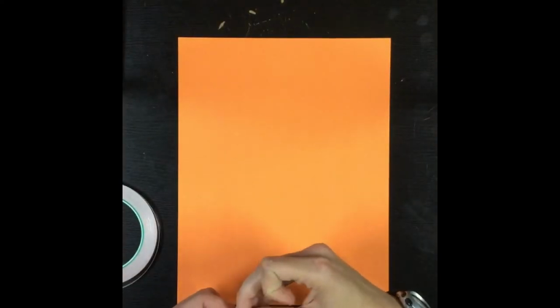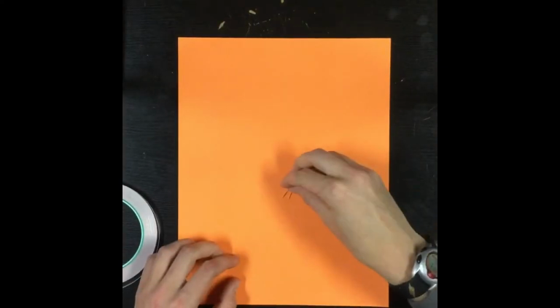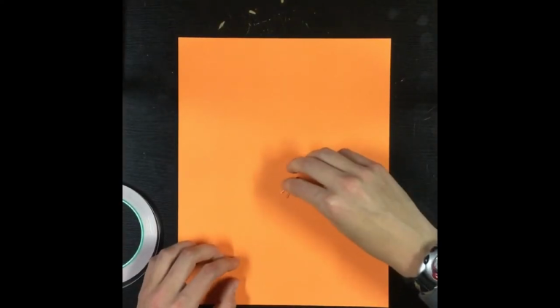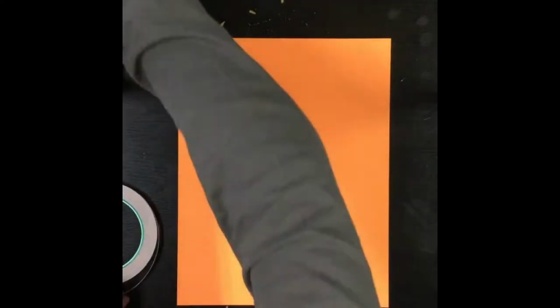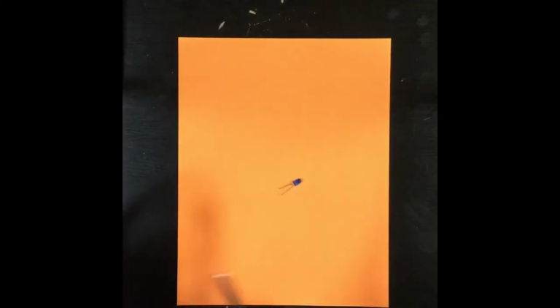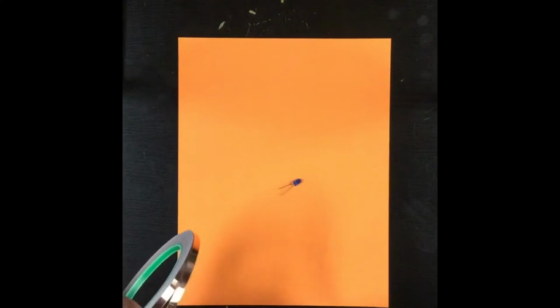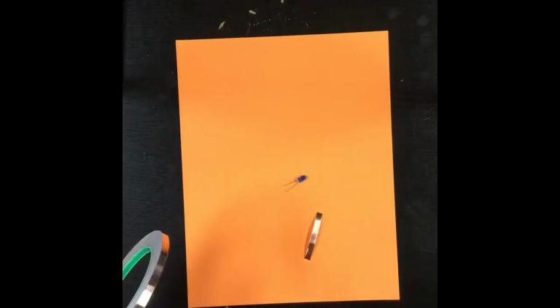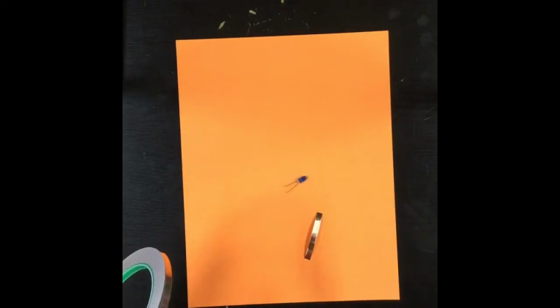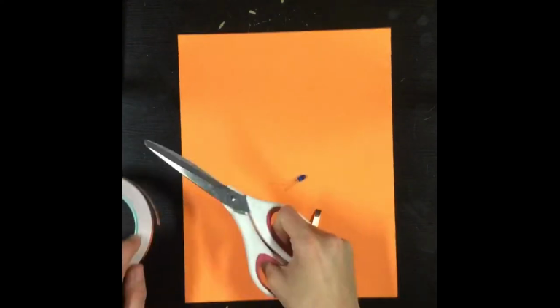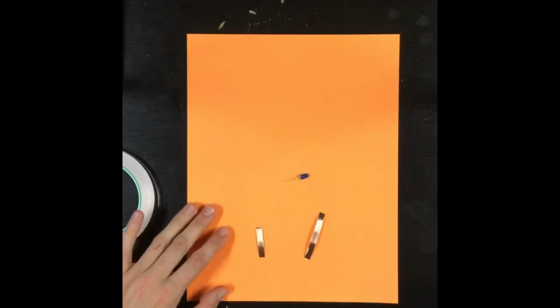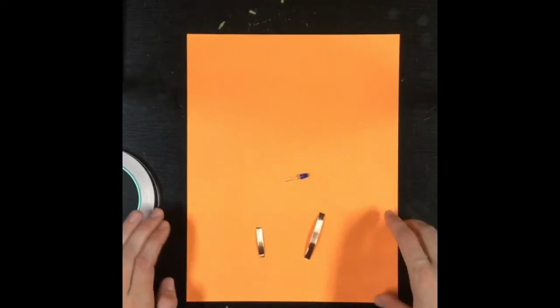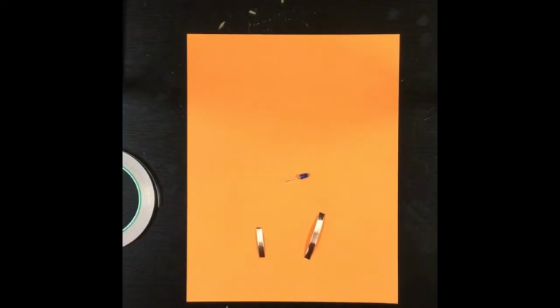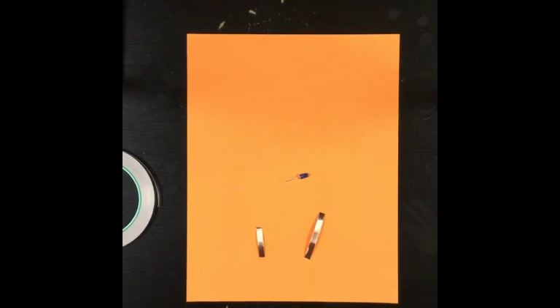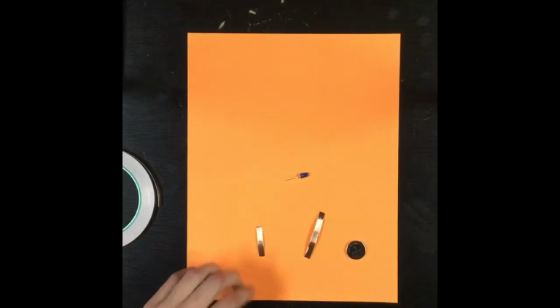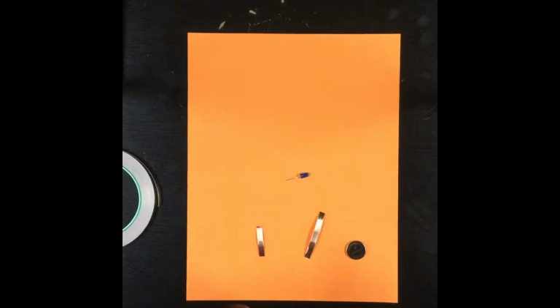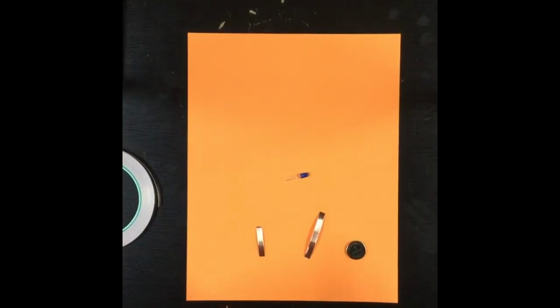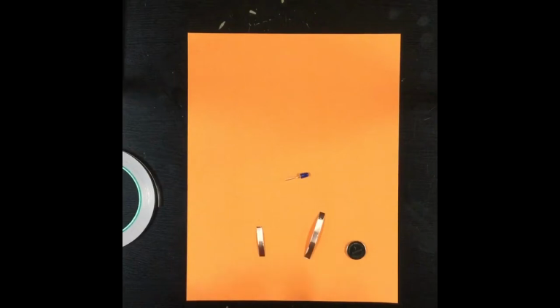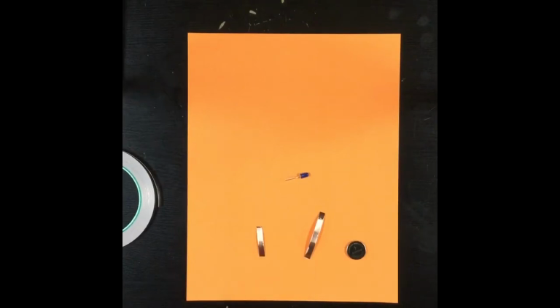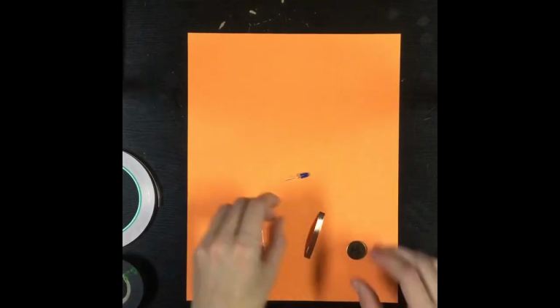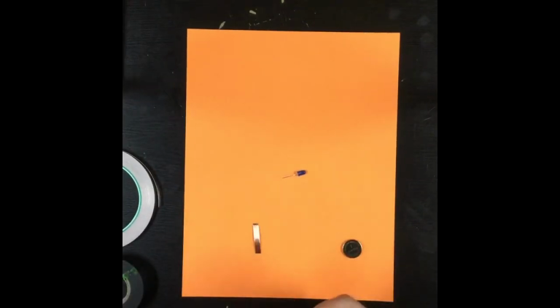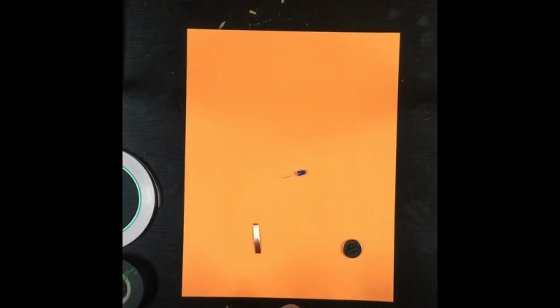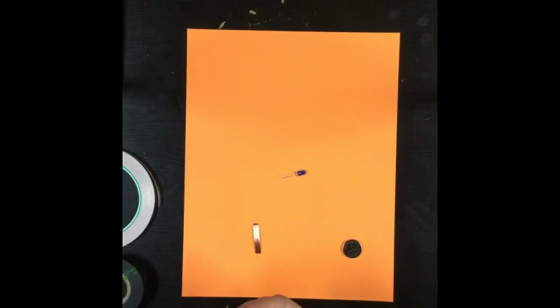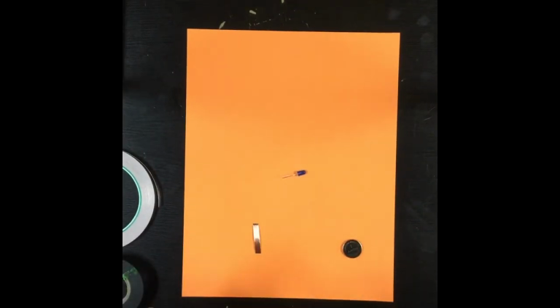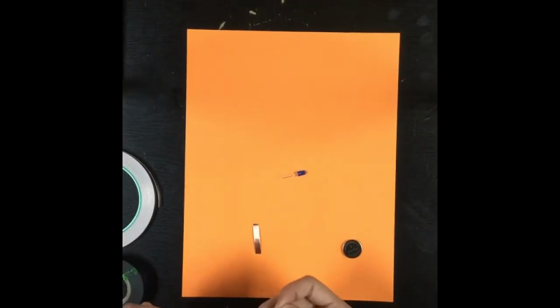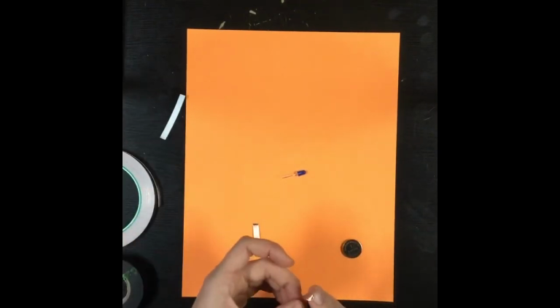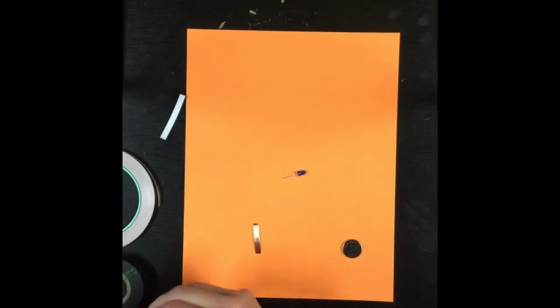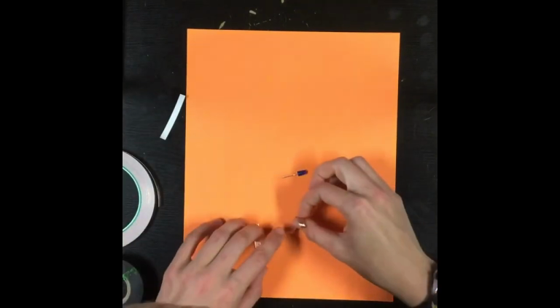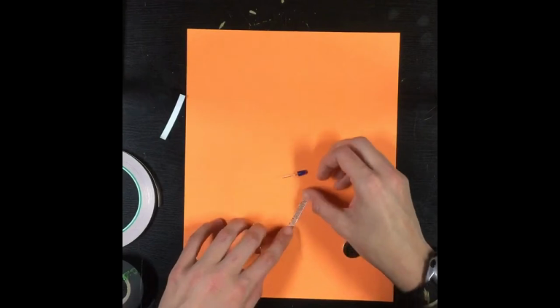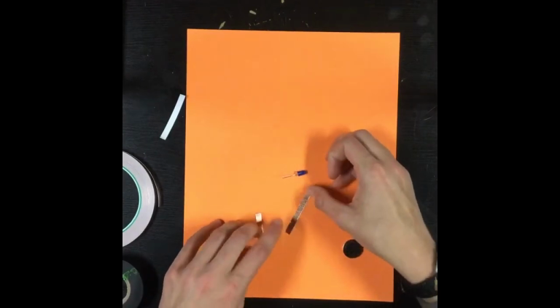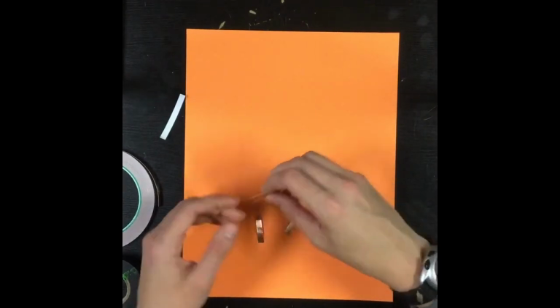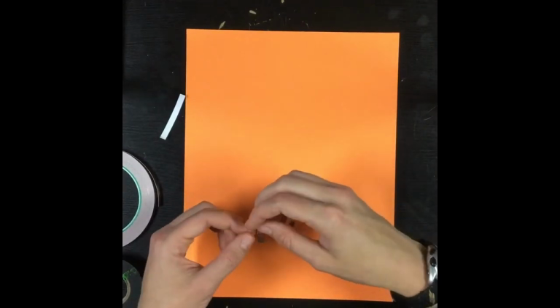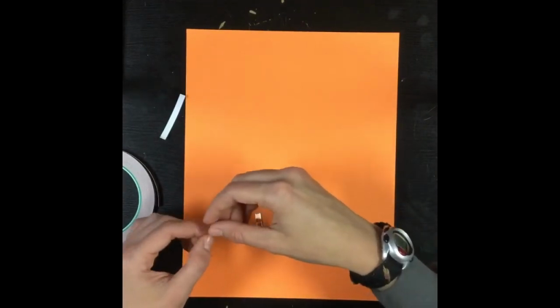First we'll start with a paper circuit build without the paper clip switch, because it's a simpler build. You will need card stock, copper tape, electrical tape, scissors, a coin cell battery, and a 10mm LED.